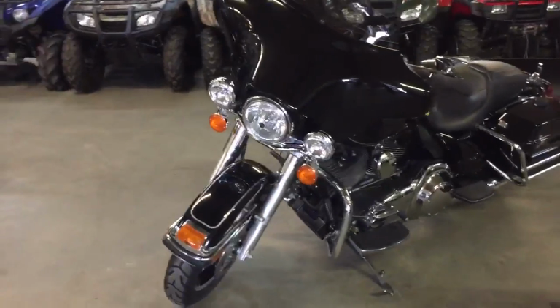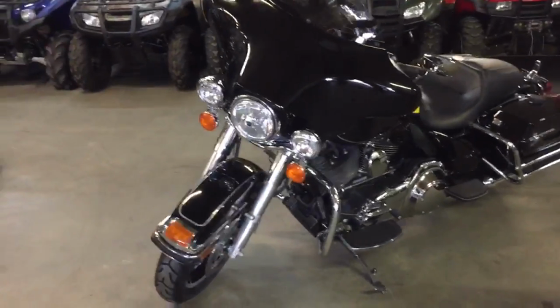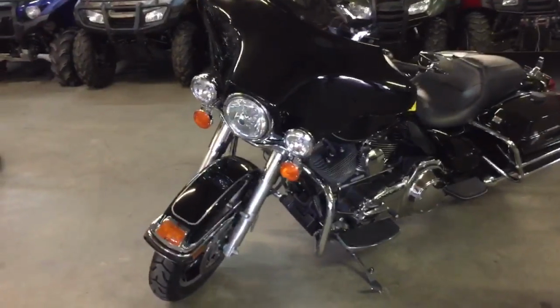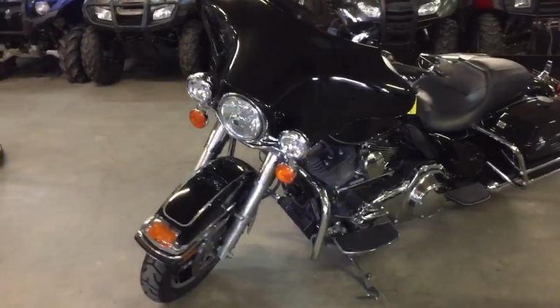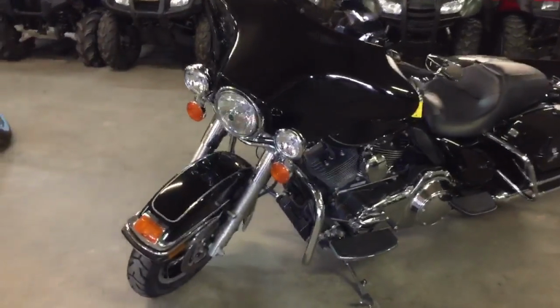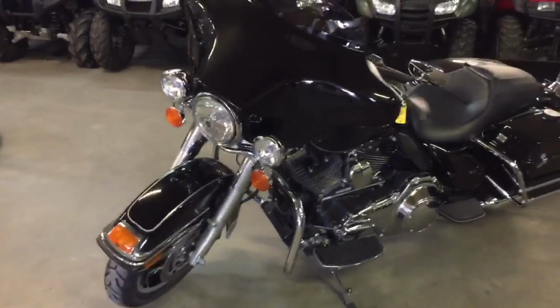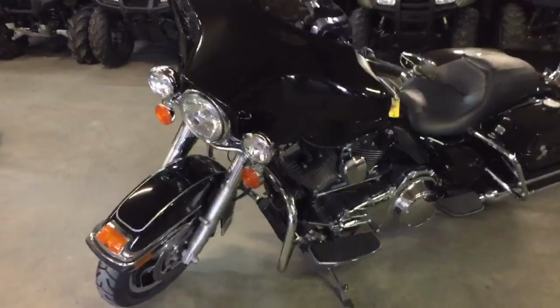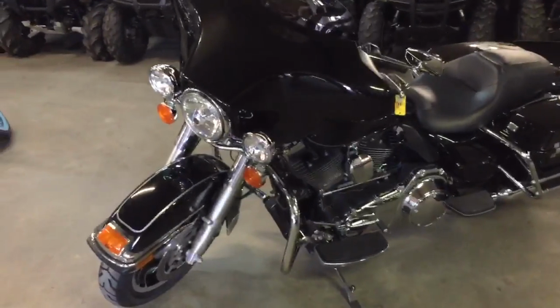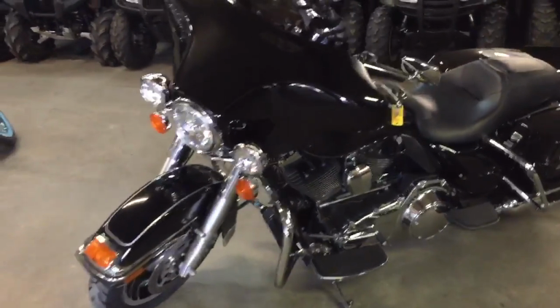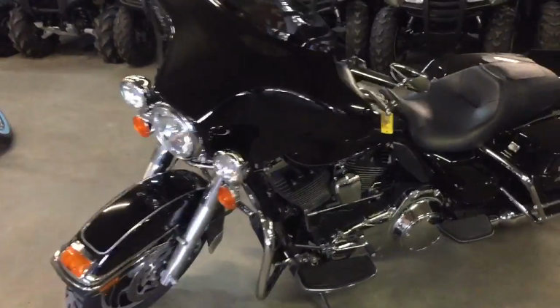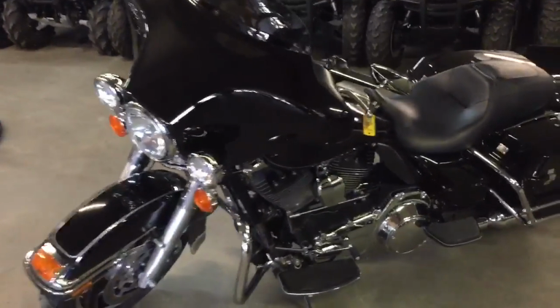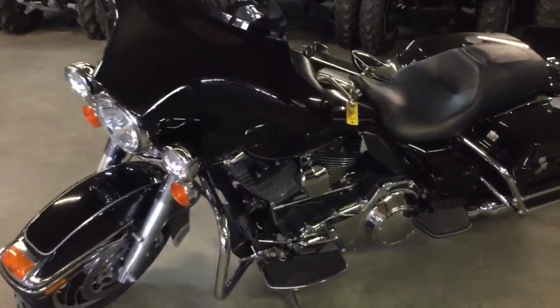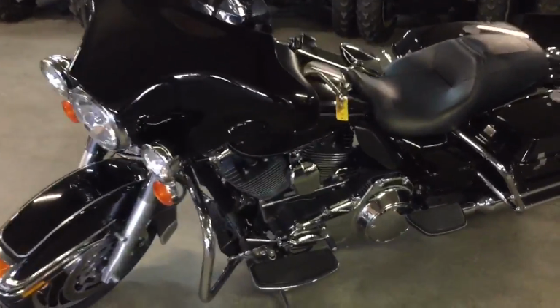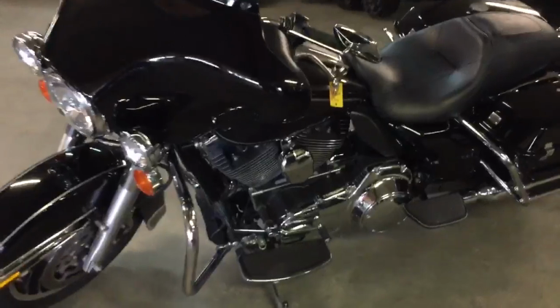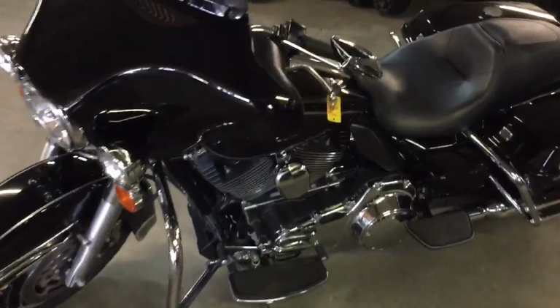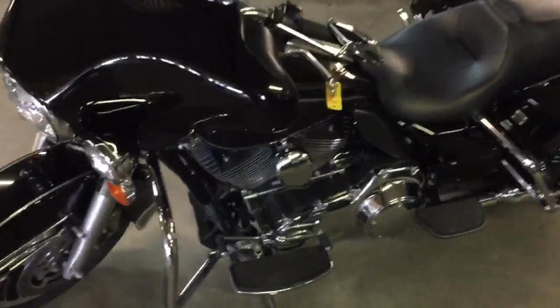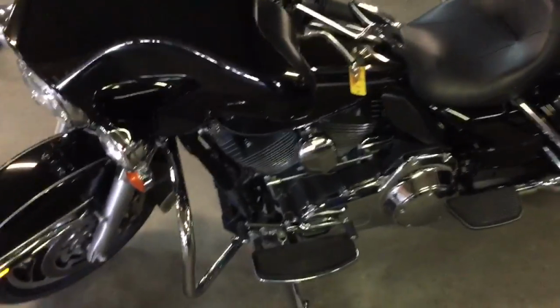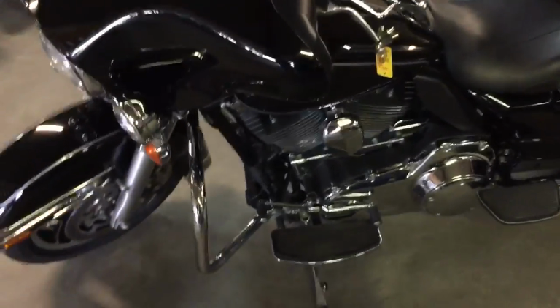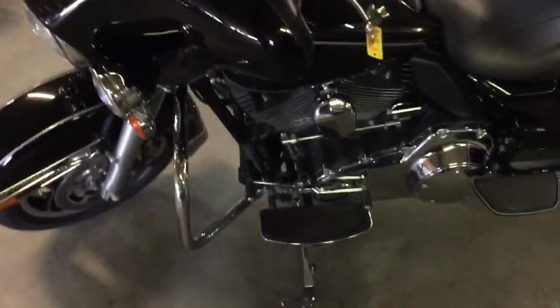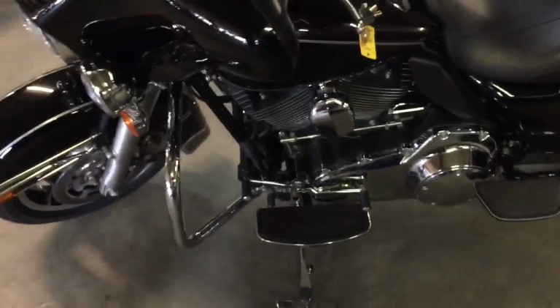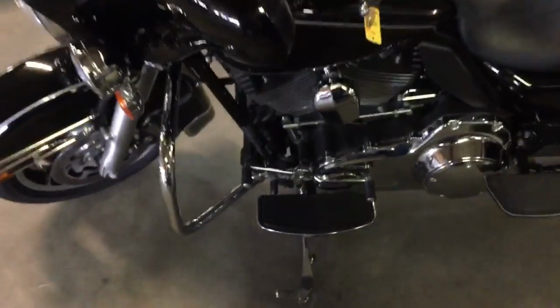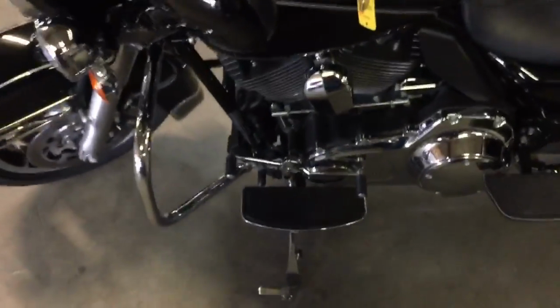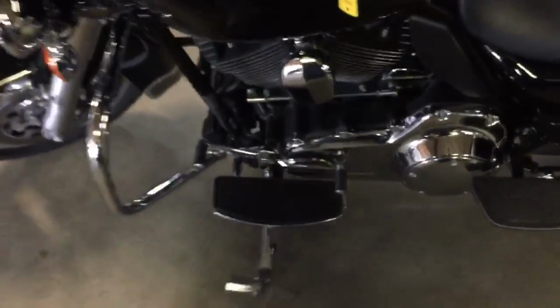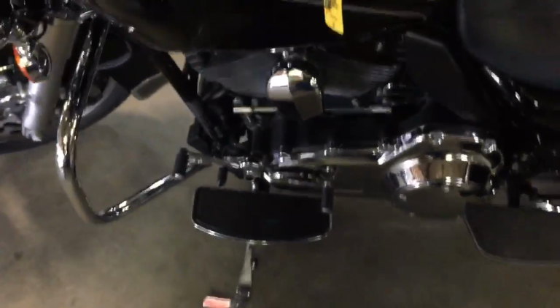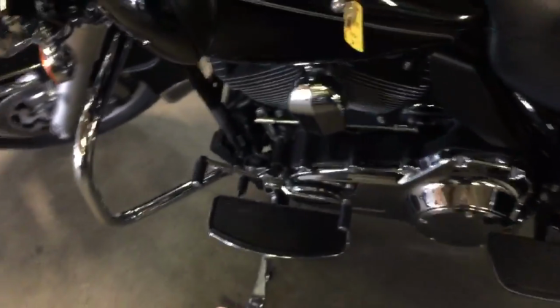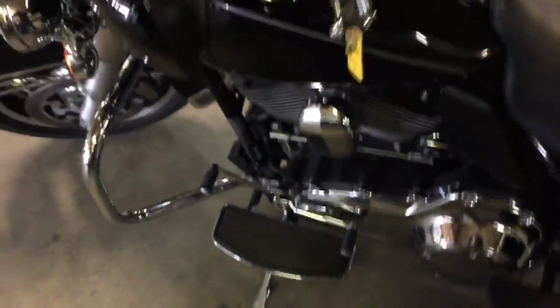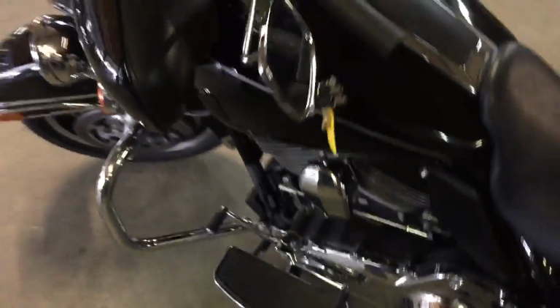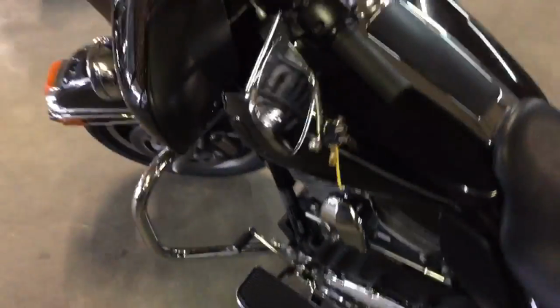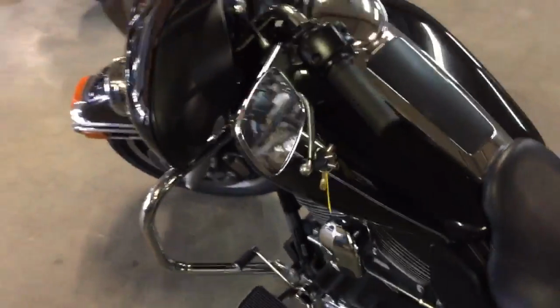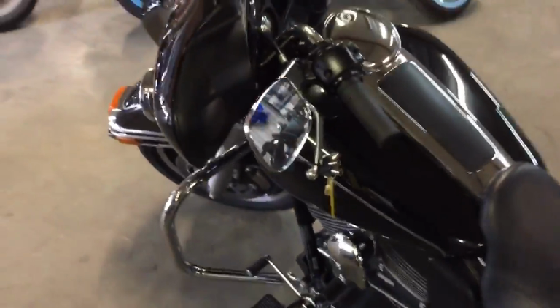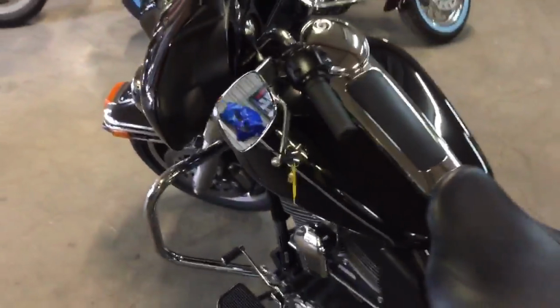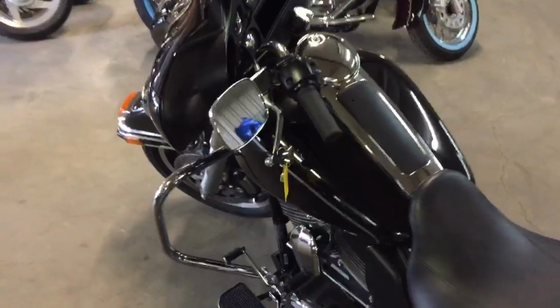It's a nice clean bike. It's only got 11,043 miles. This thing needs nothing. All the fluids have been changed. It's ready for the open road, man. Get out and ride.